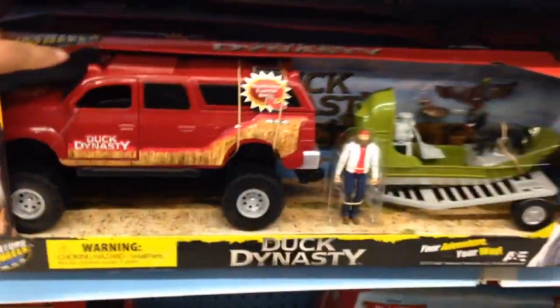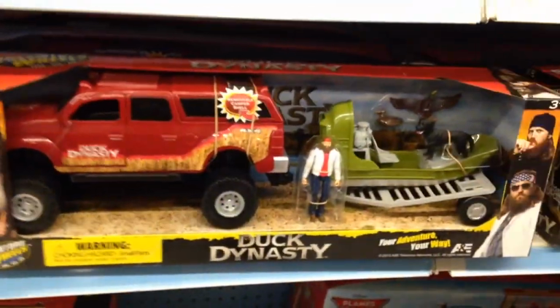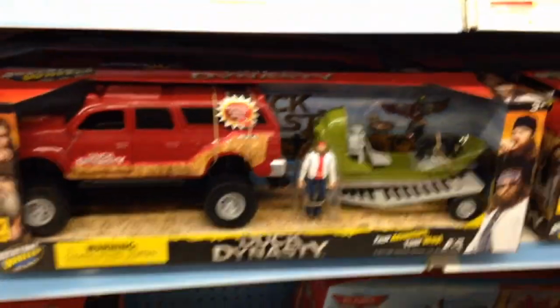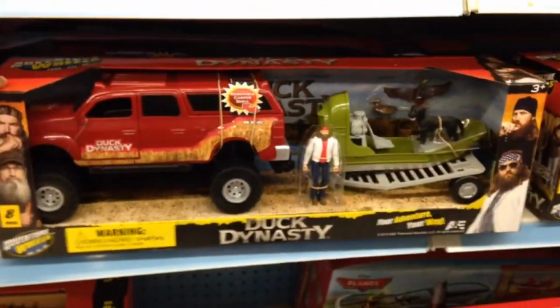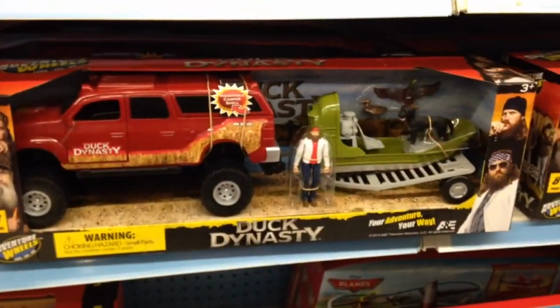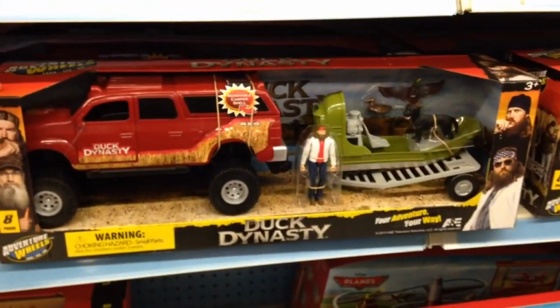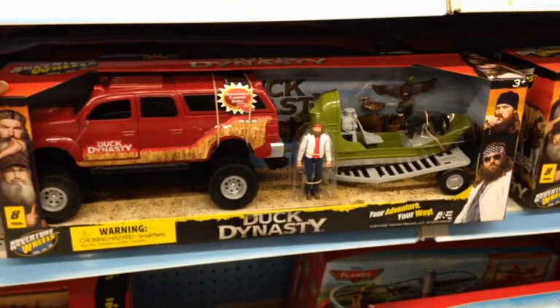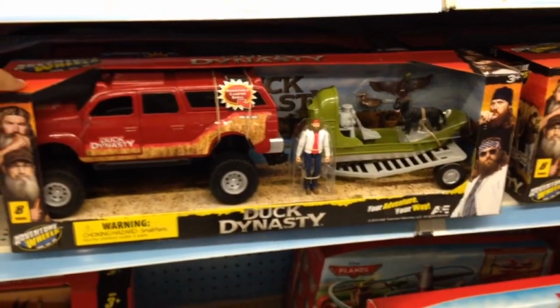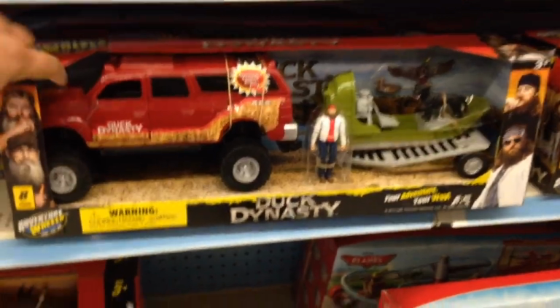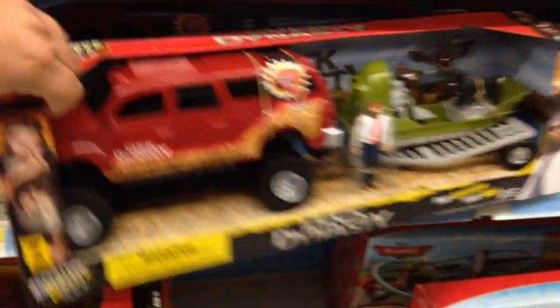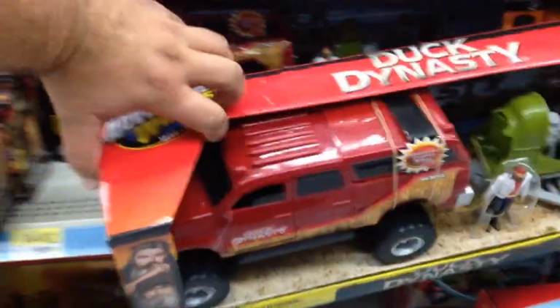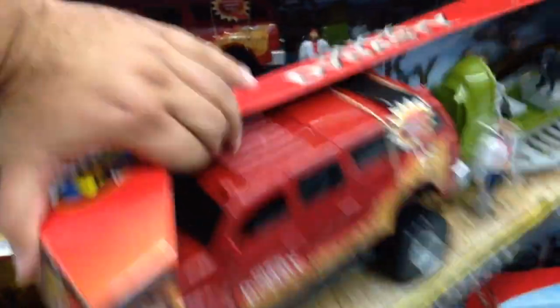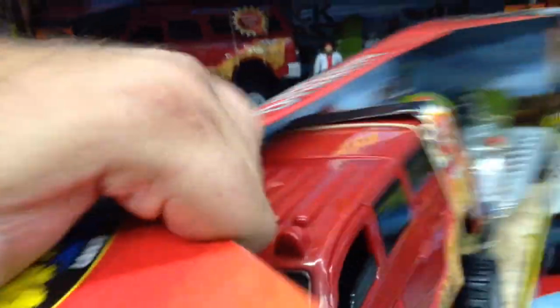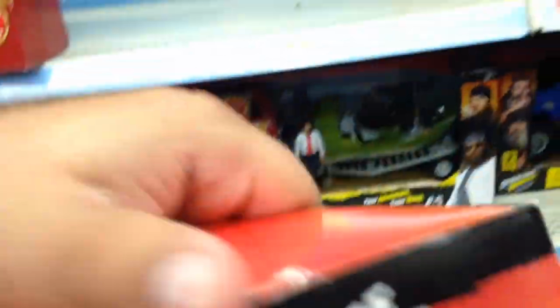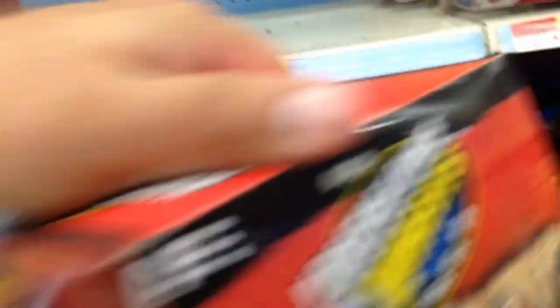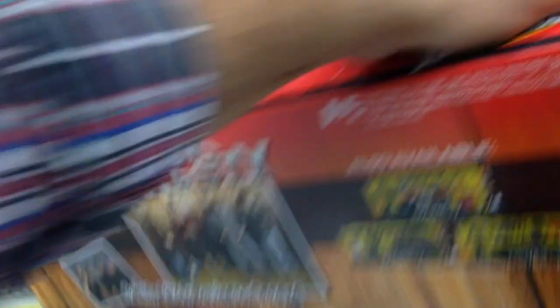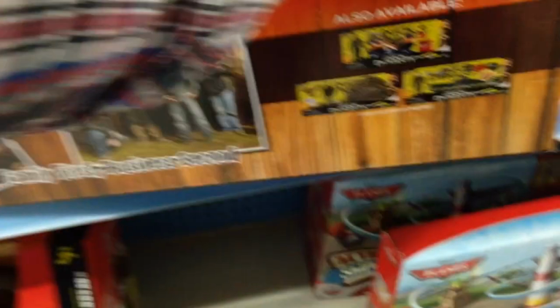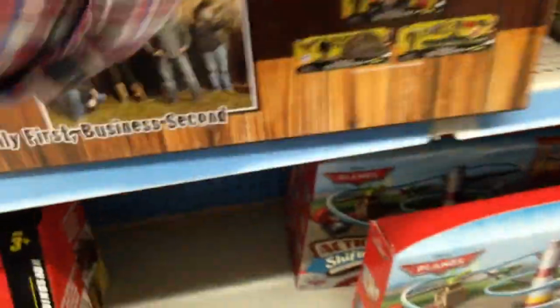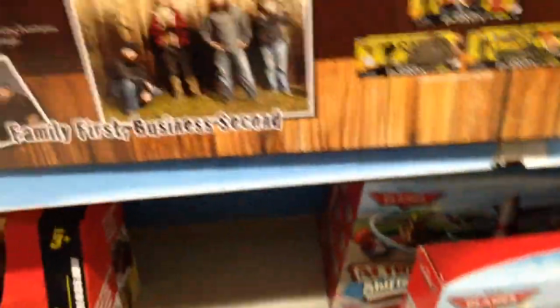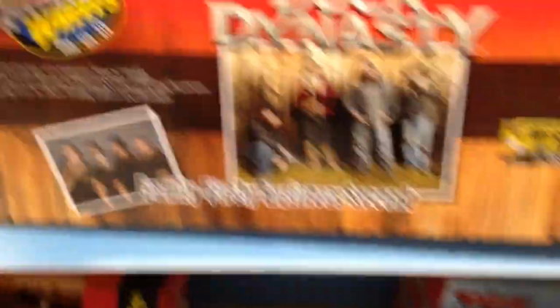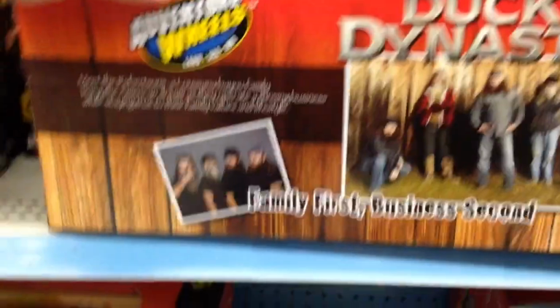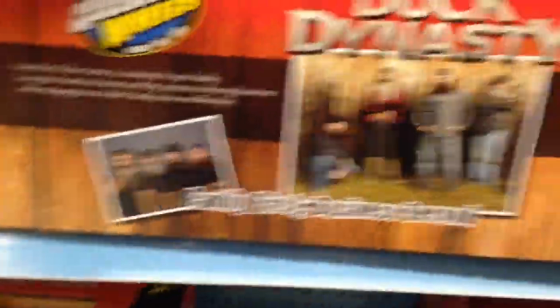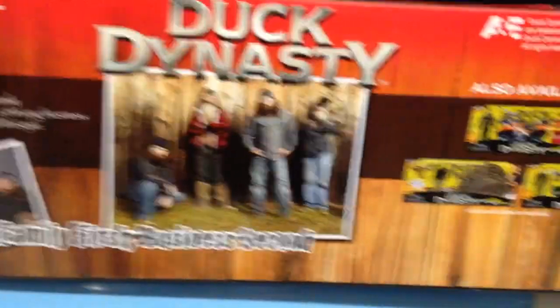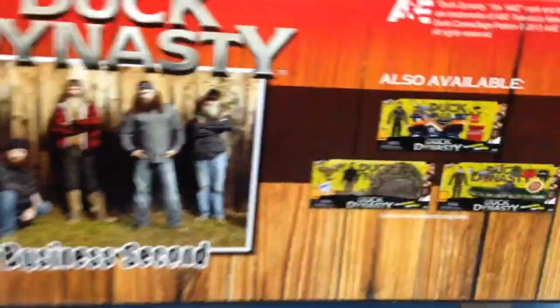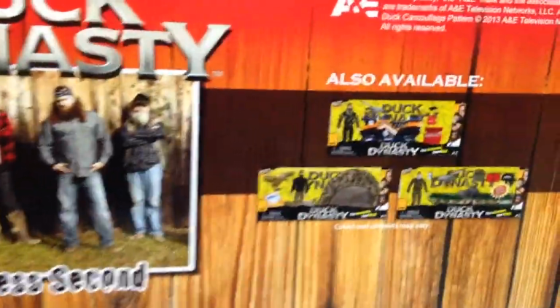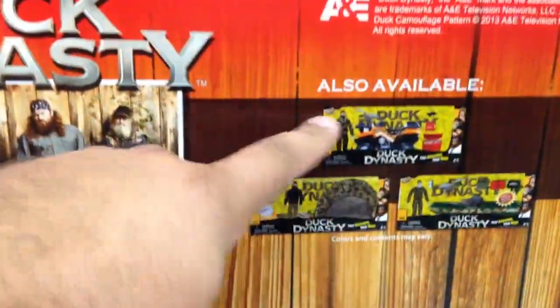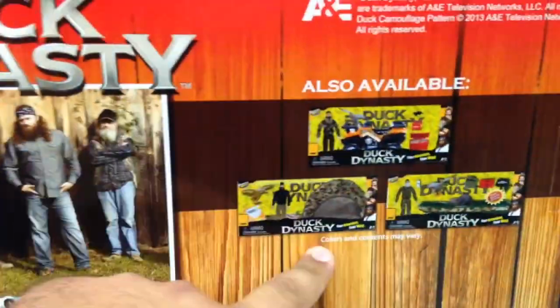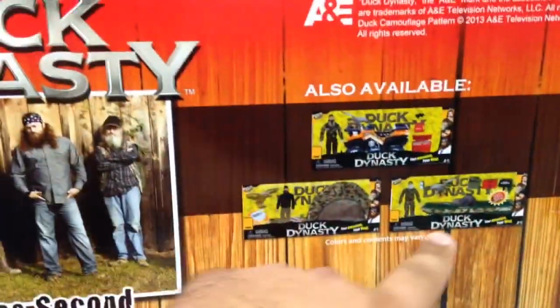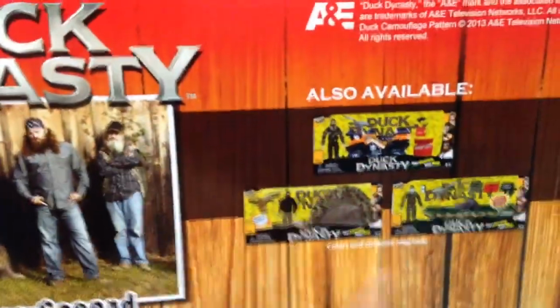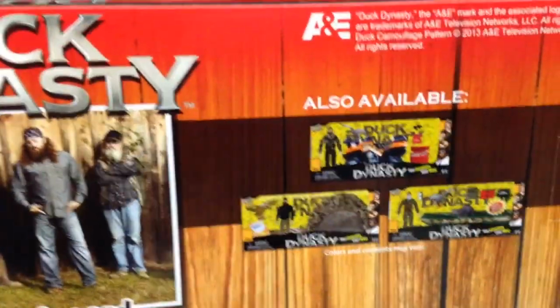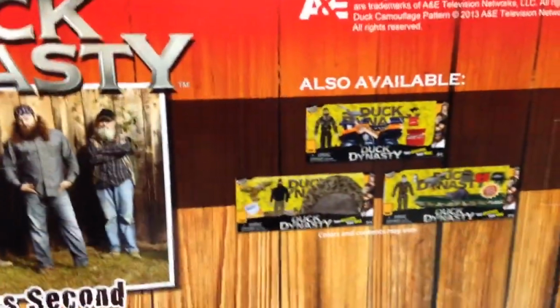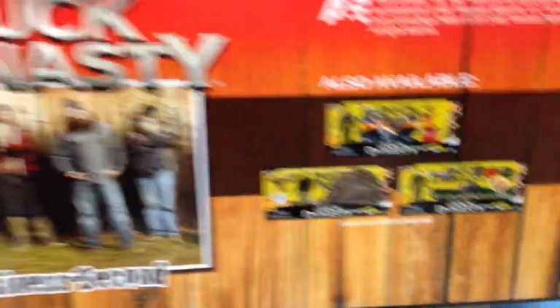It comes with eight pieces. Let's flip it over and see what's going on here. Also available: other characters with other sets.